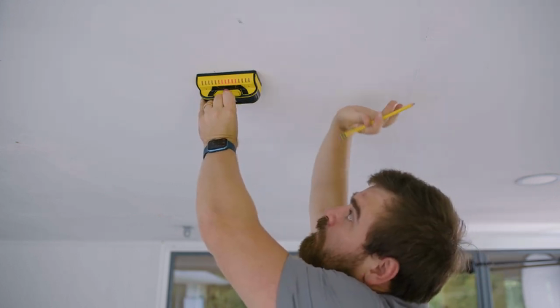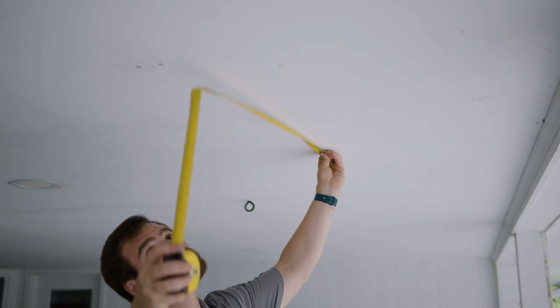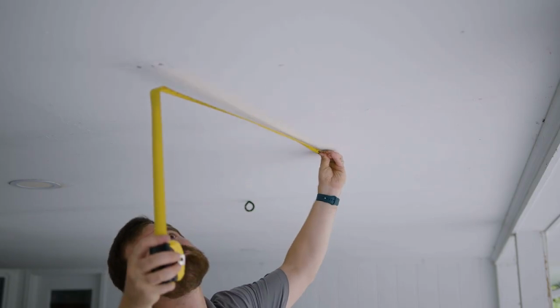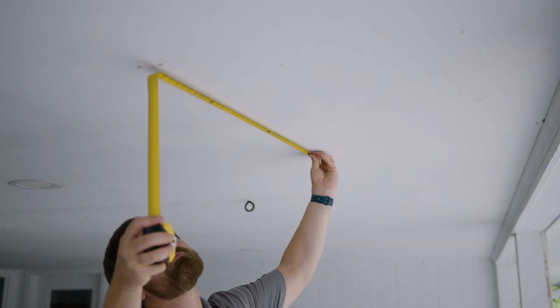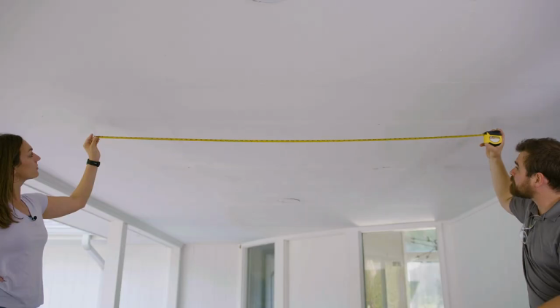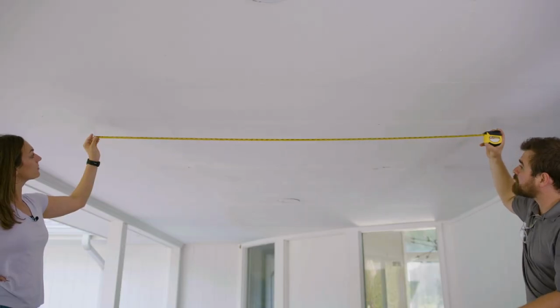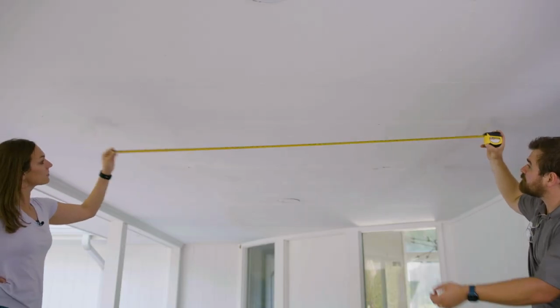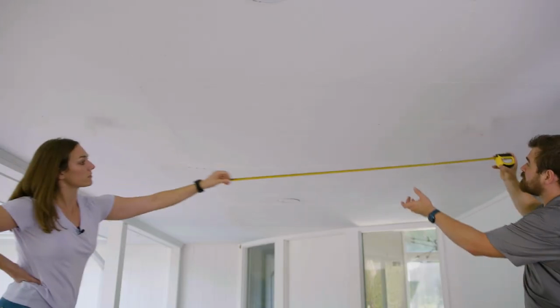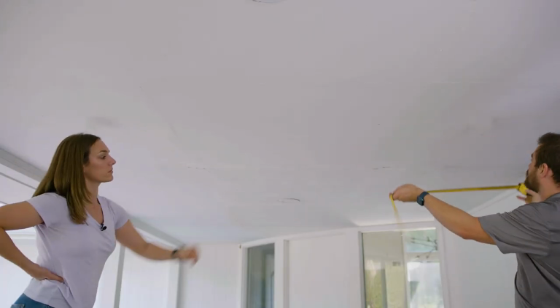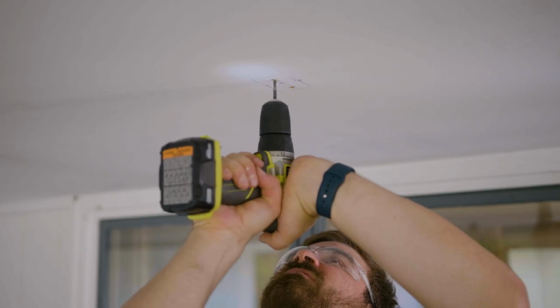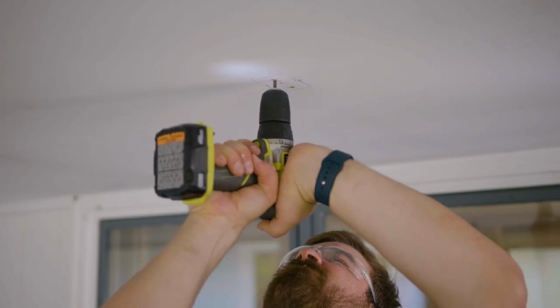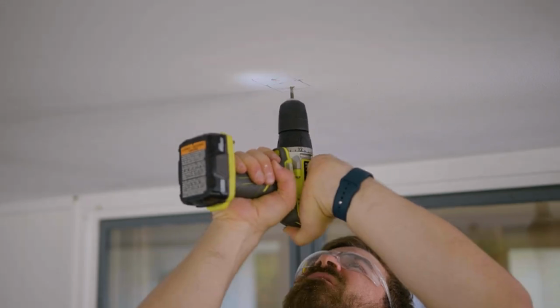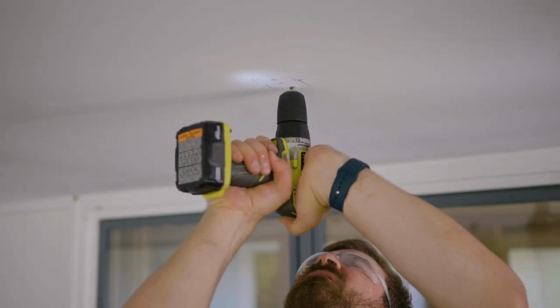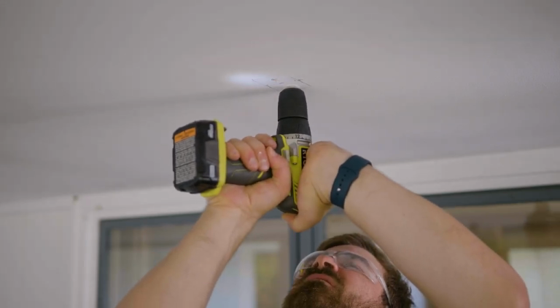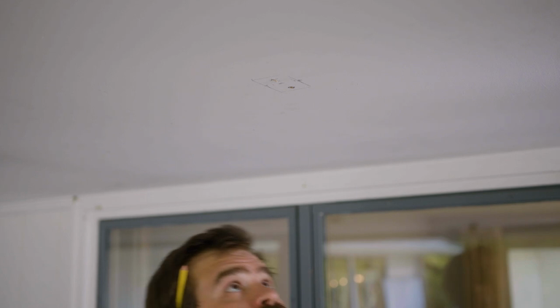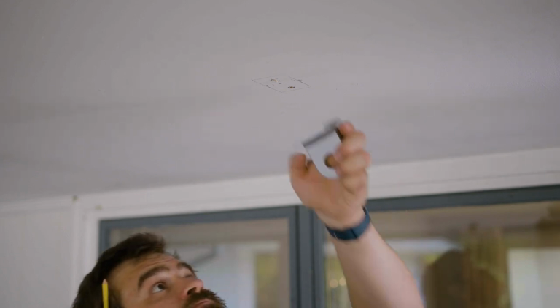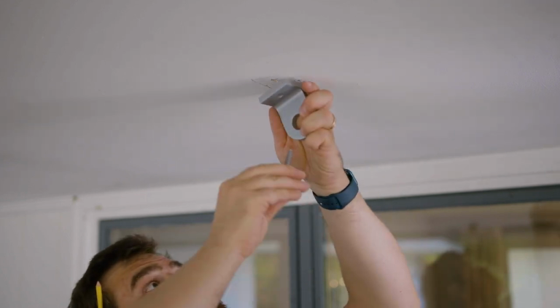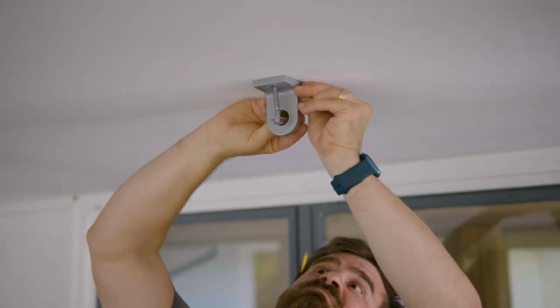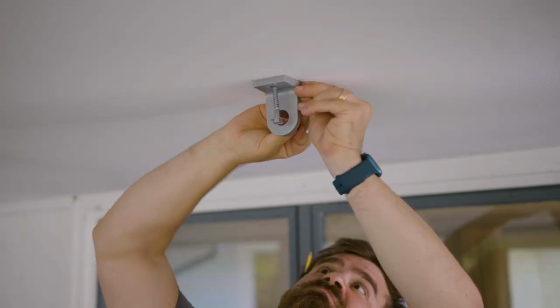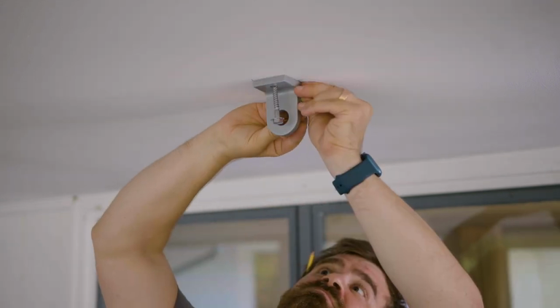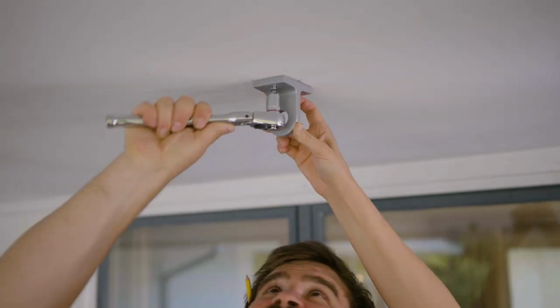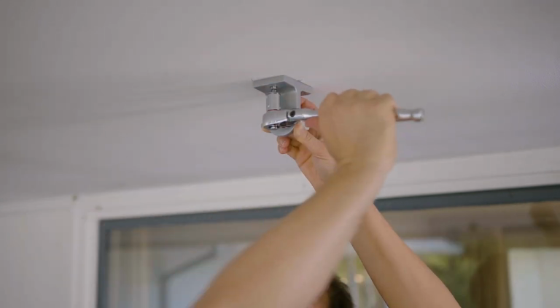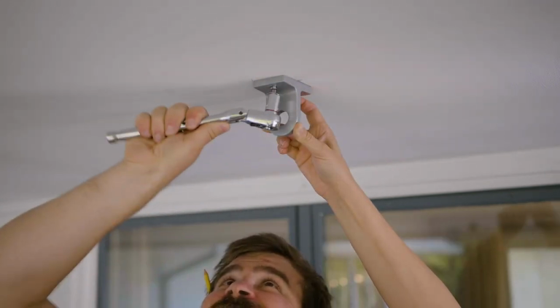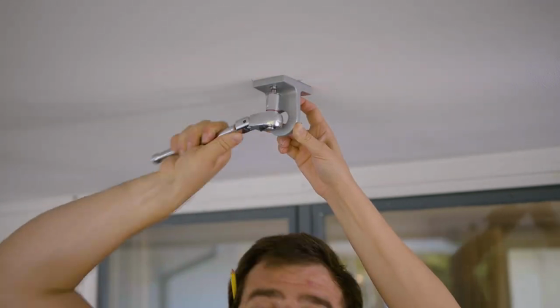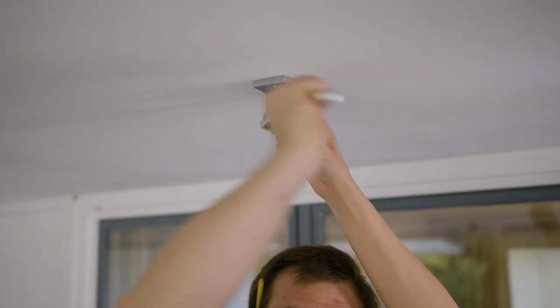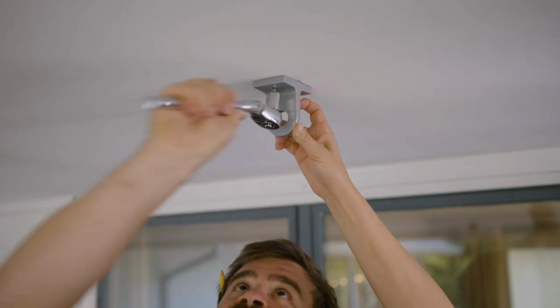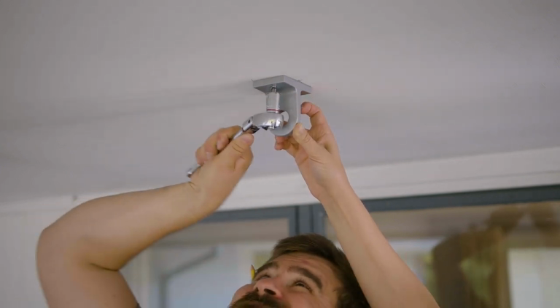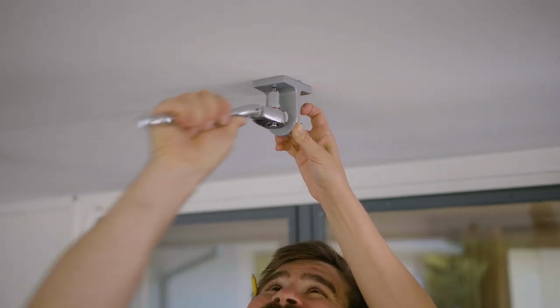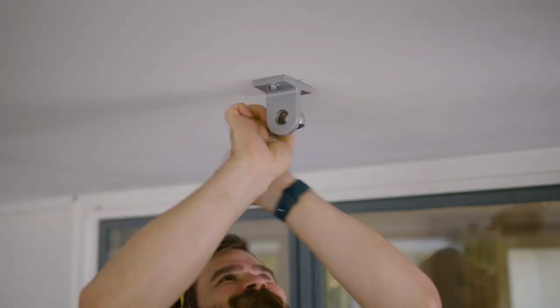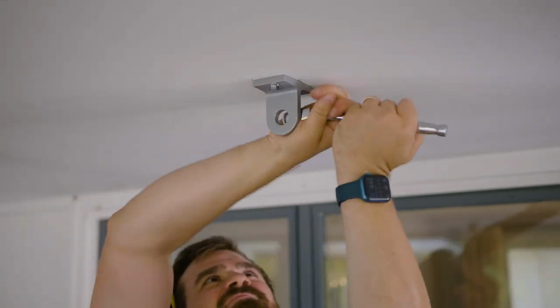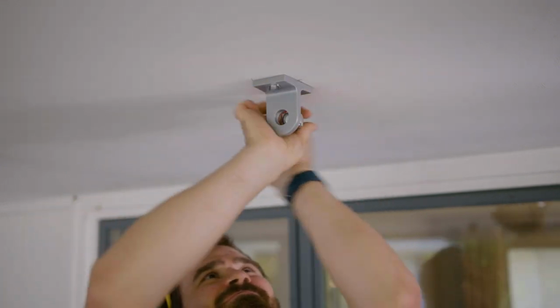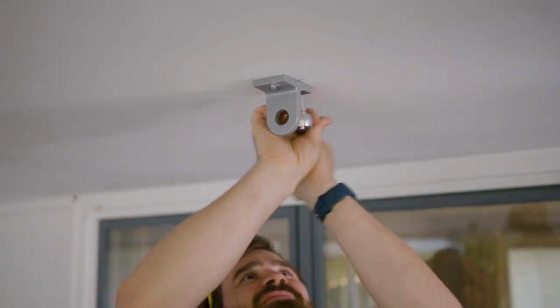Use your measuring tape to determine the correct locations for your brackets. Drill three 3/16th inch pilot holes for all eight two-and-one-half inch hex lag bolts. Finally, attach all four hanging brackets to your structure by screwing the eight lag bolts into the pre-drilled holes.